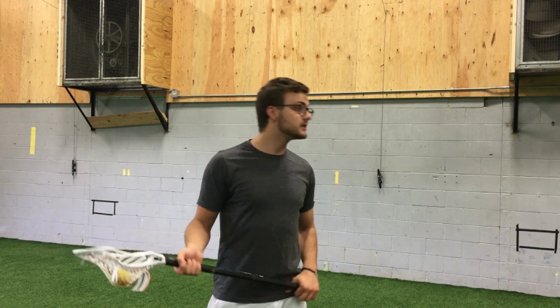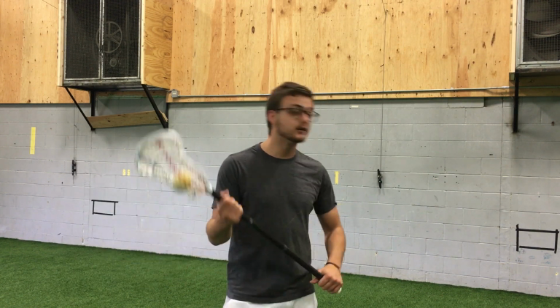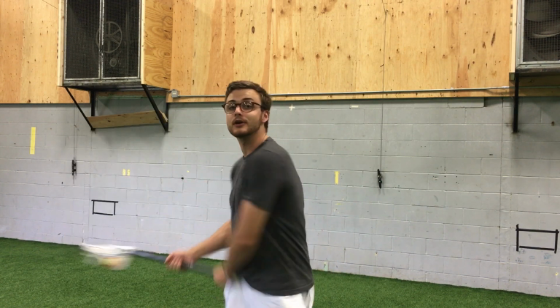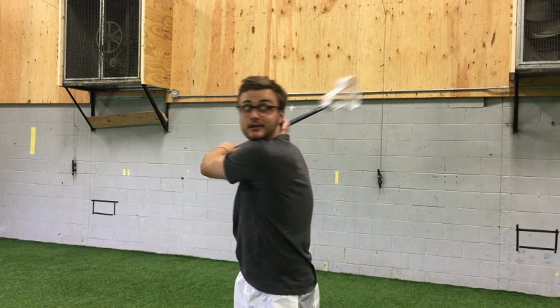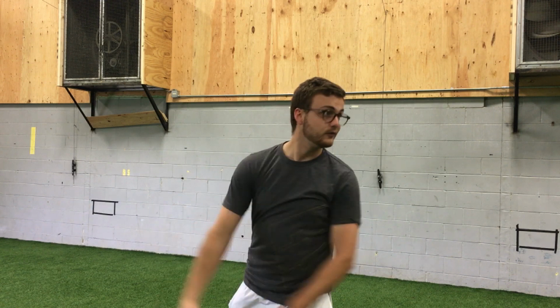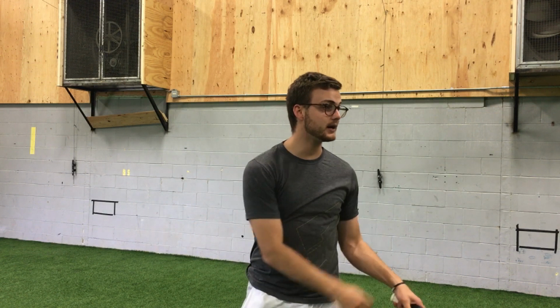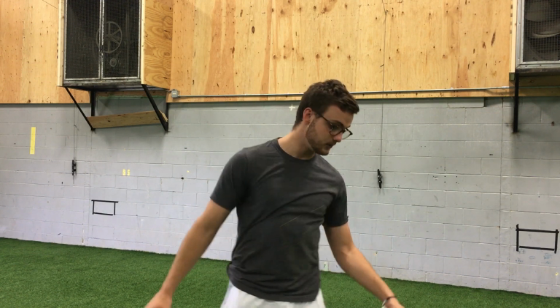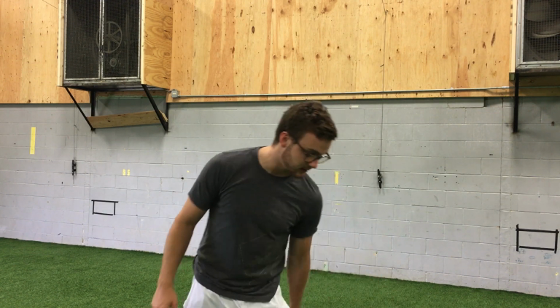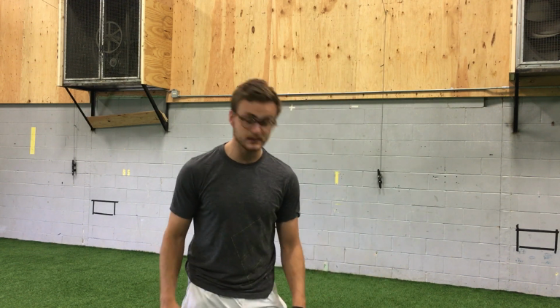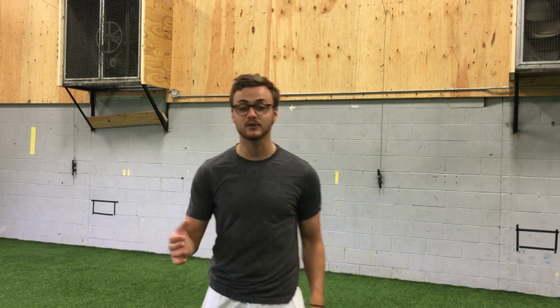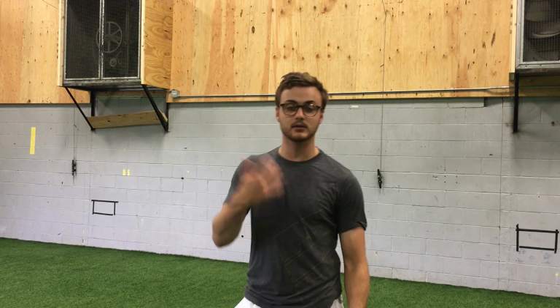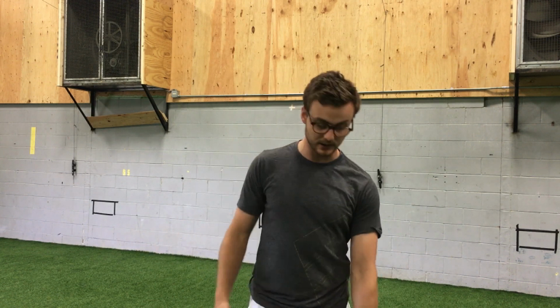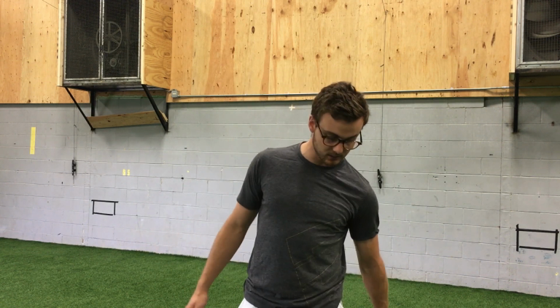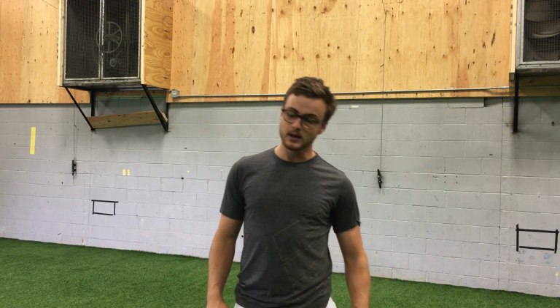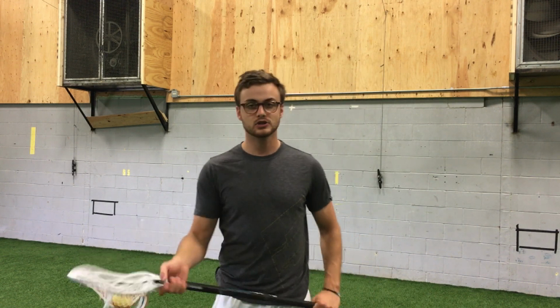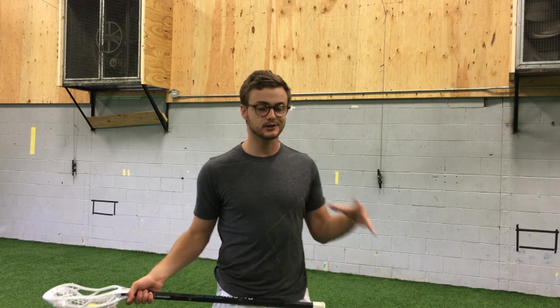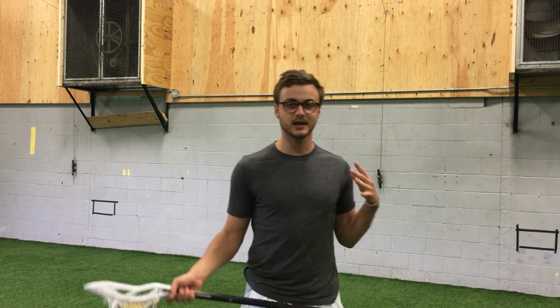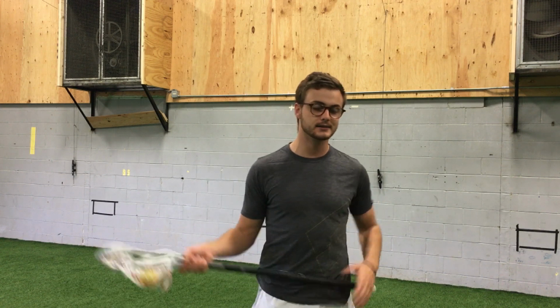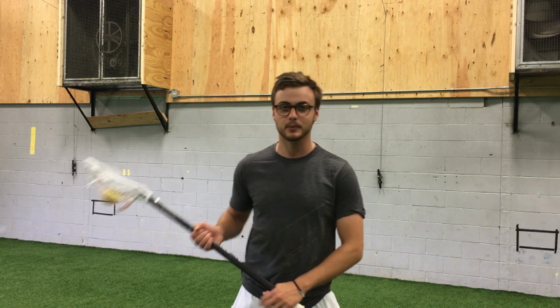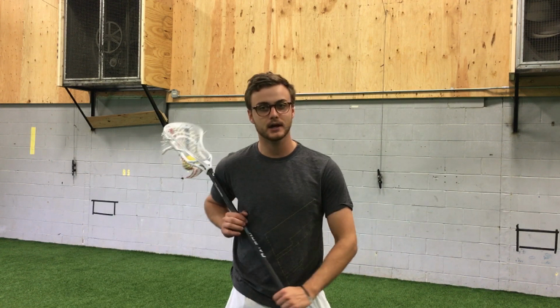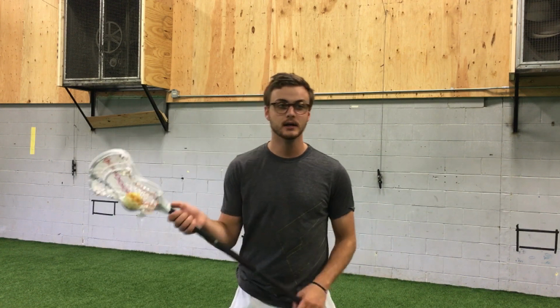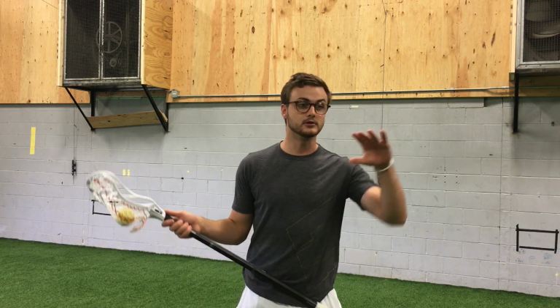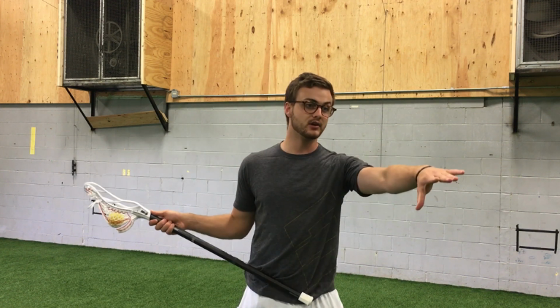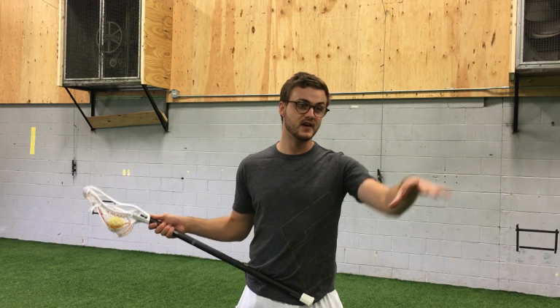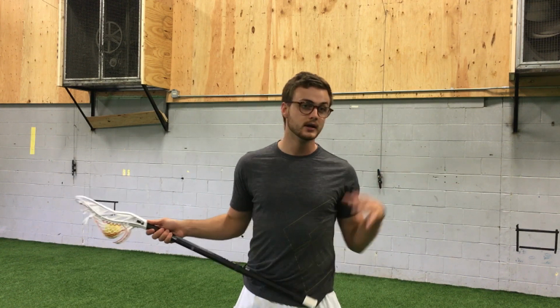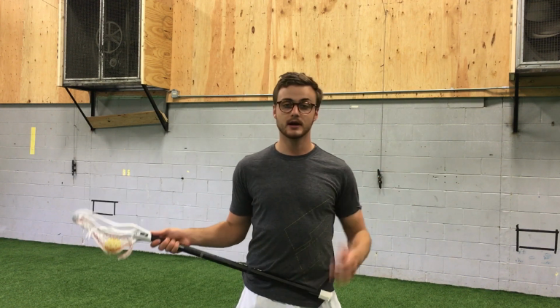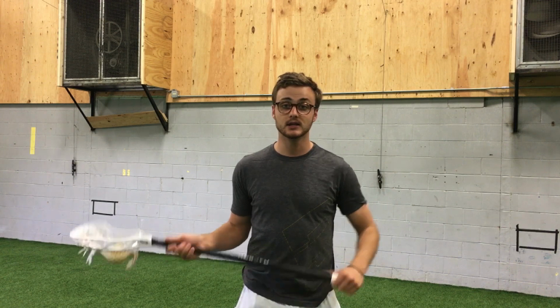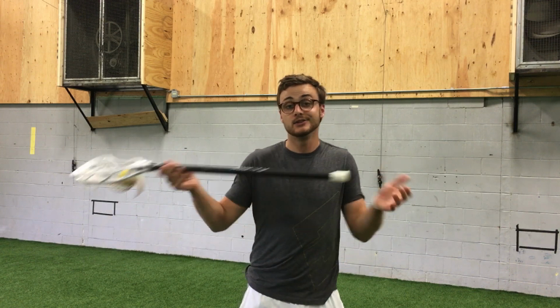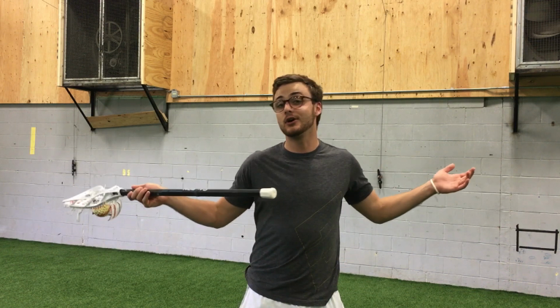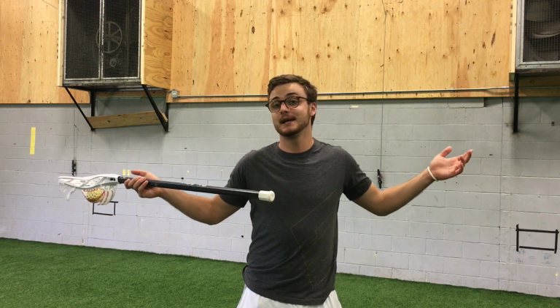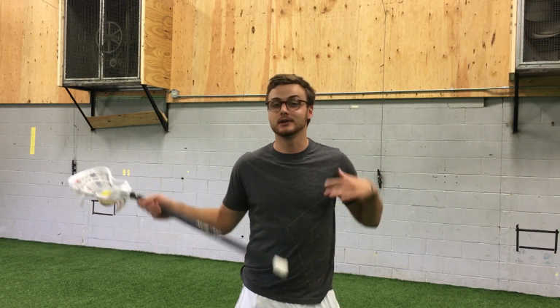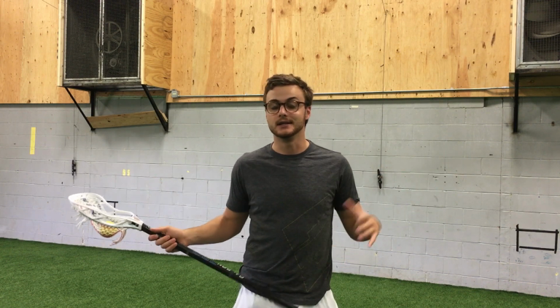Obviously if you want to do some crazy full-field pass behind-the-back stuff, it's a slightly different mechanic than what I'm about to talk about. But just in terms of getting a nice little quick behind-the-back shot when you don't have a good enough angle coming around the cage, this is all the mechanic work that you need.